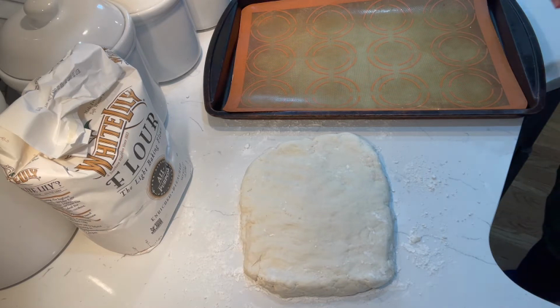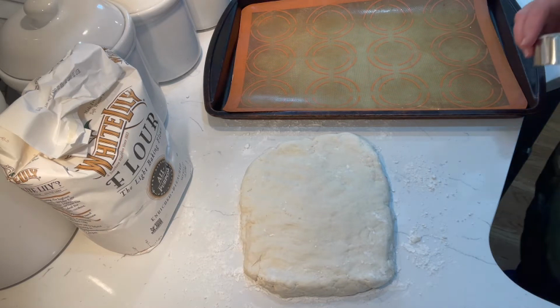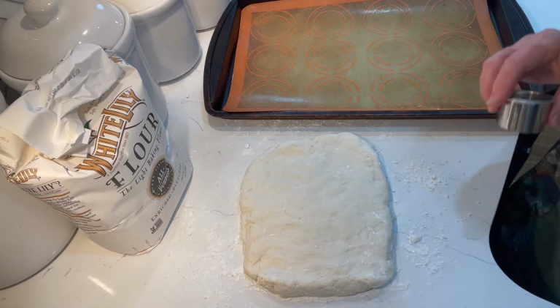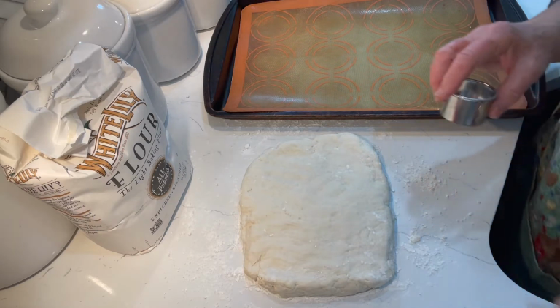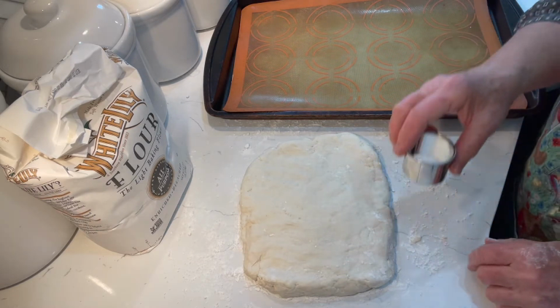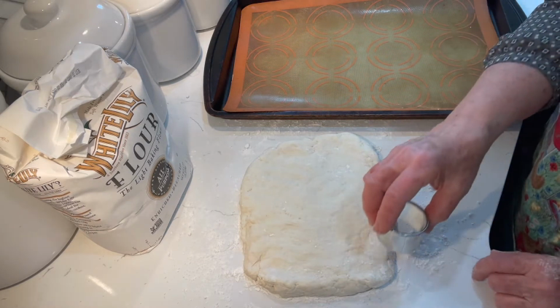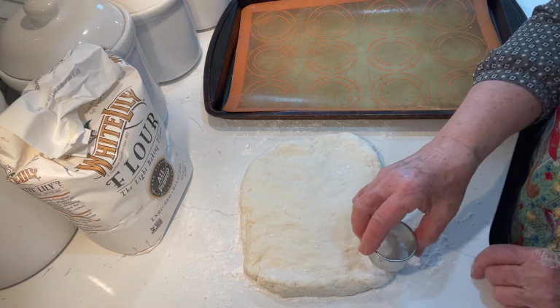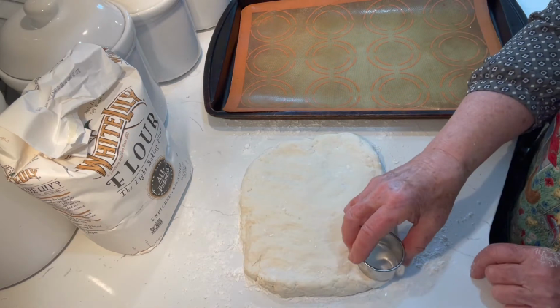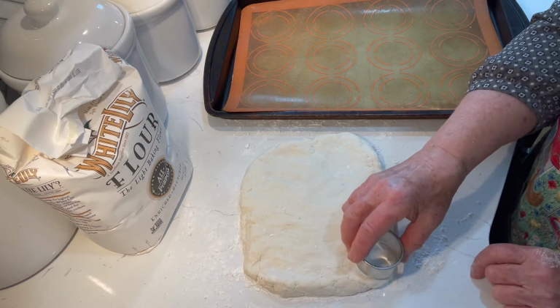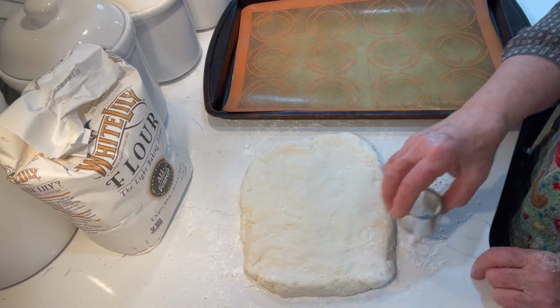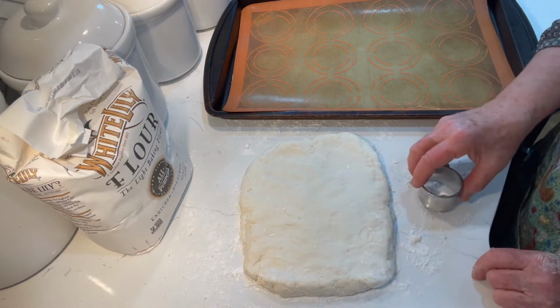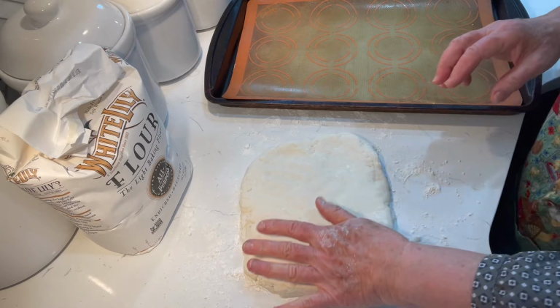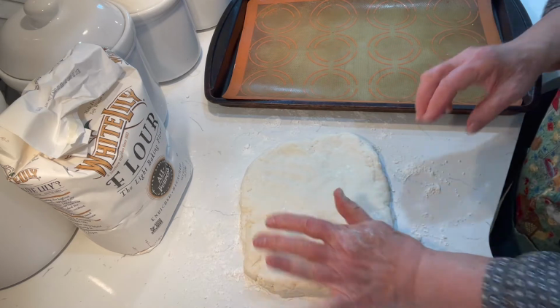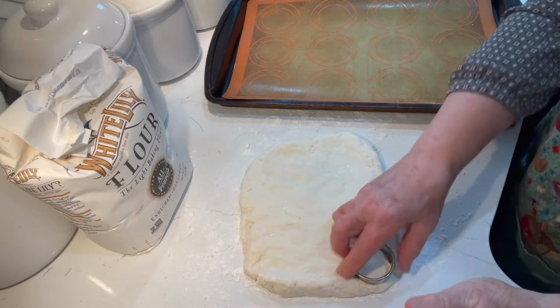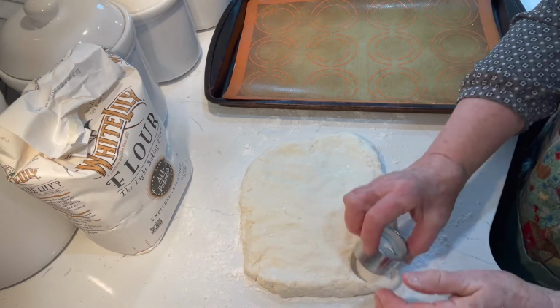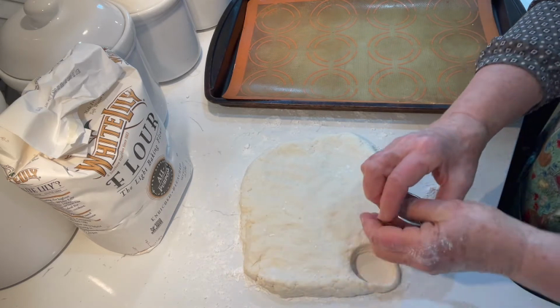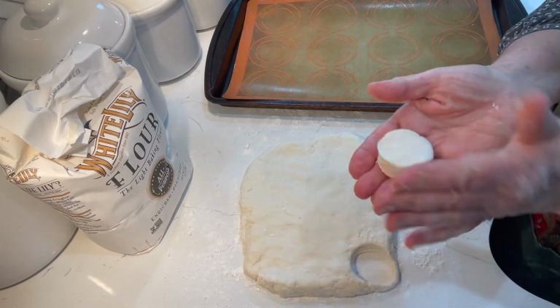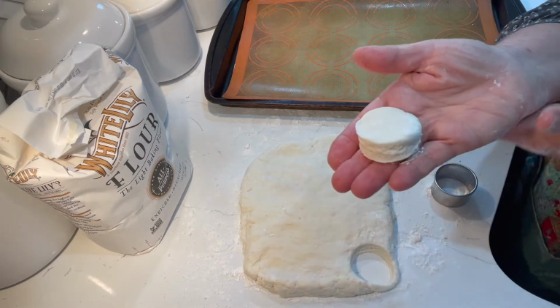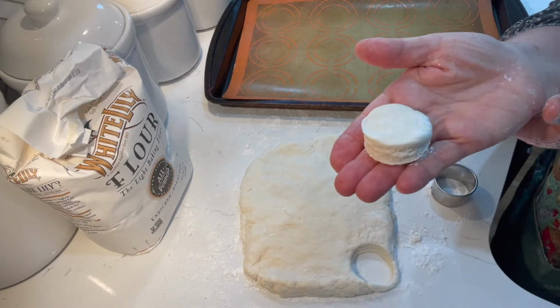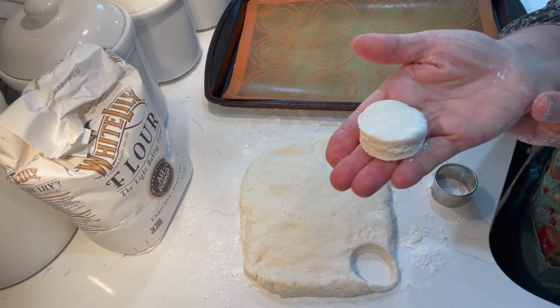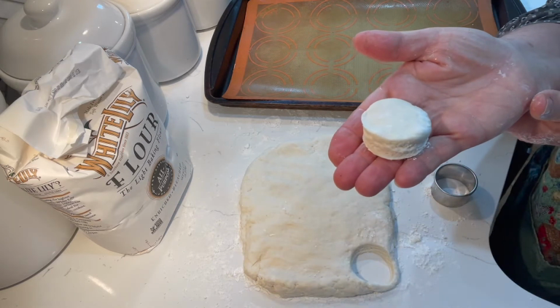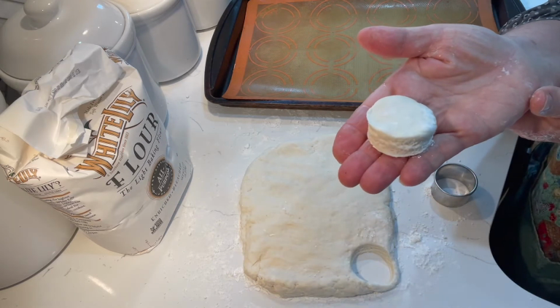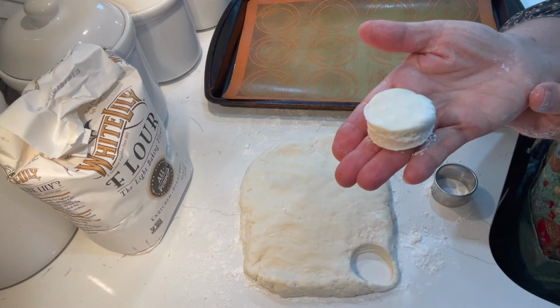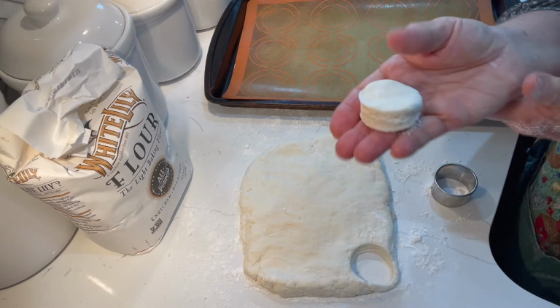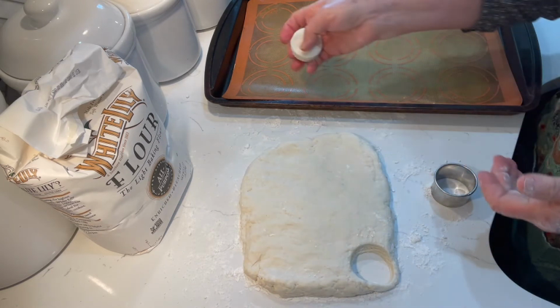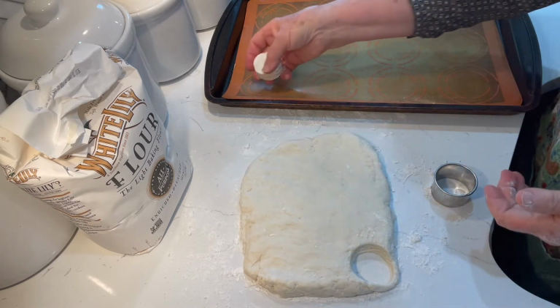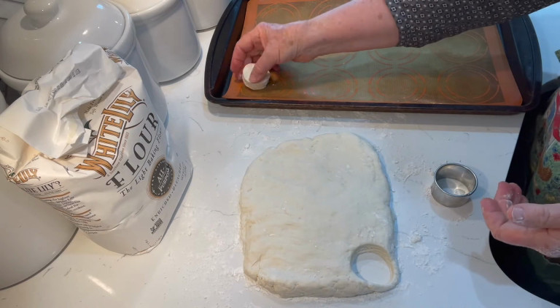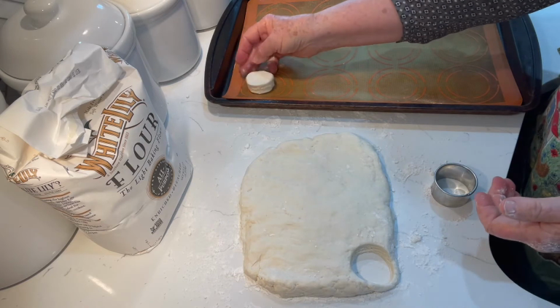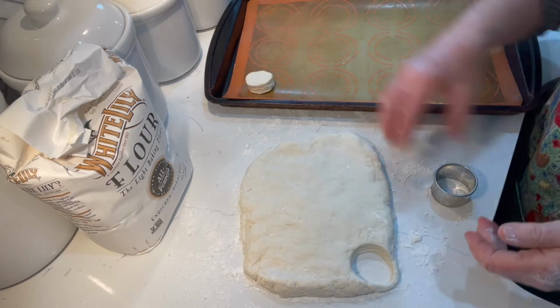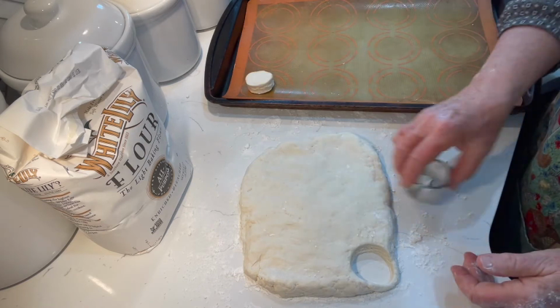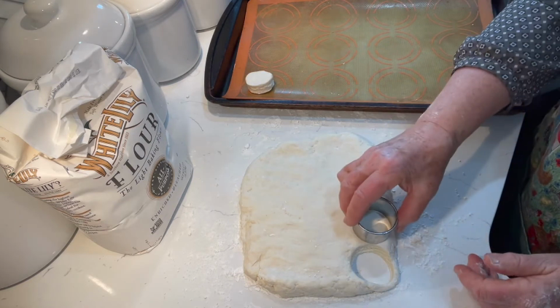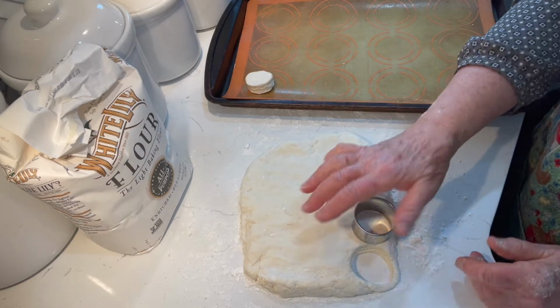You'll need a cutter — I'm using a slightly smaller cutter this time because I want to share these. Cut your biscuit out; it should look like that, just a little round biscuit. Put it on your cookie sheet.